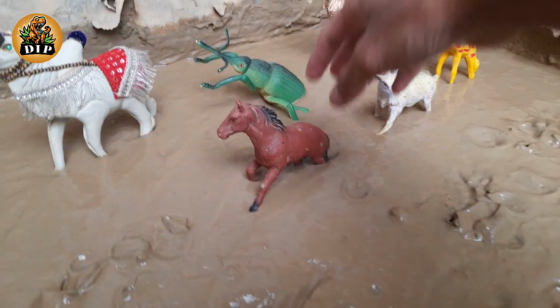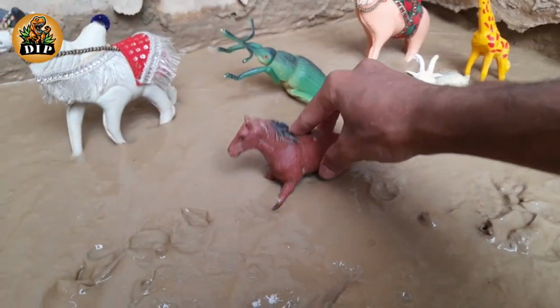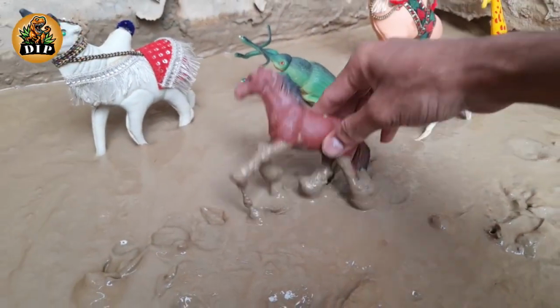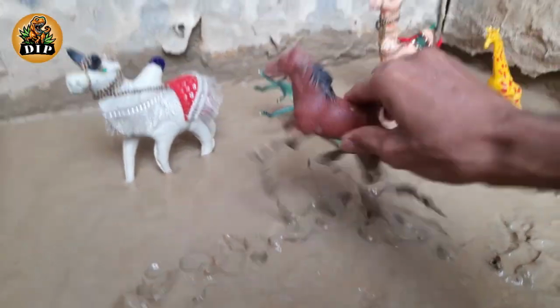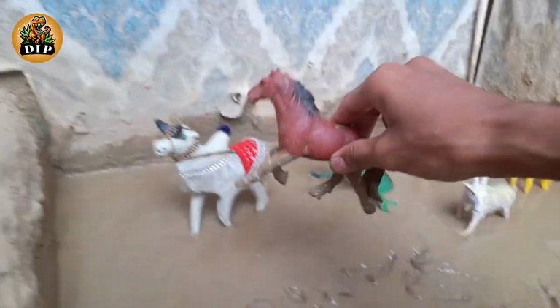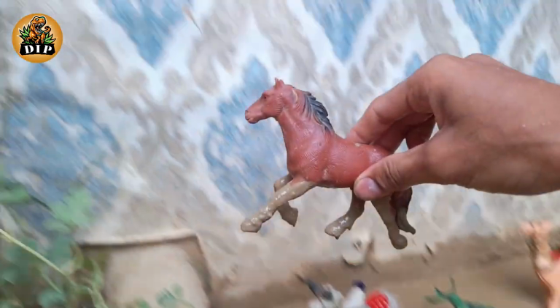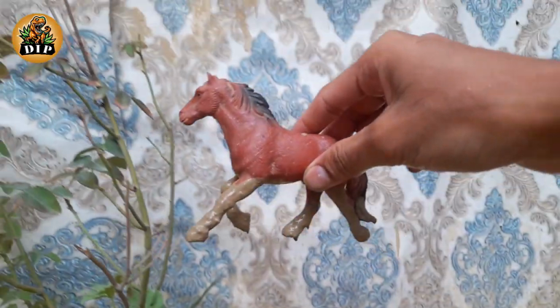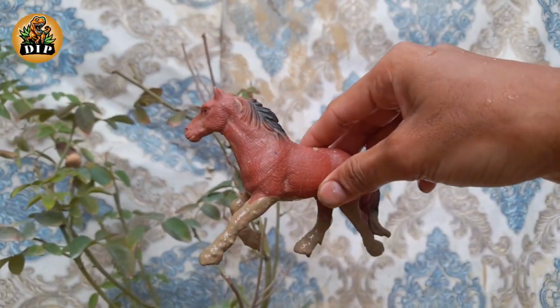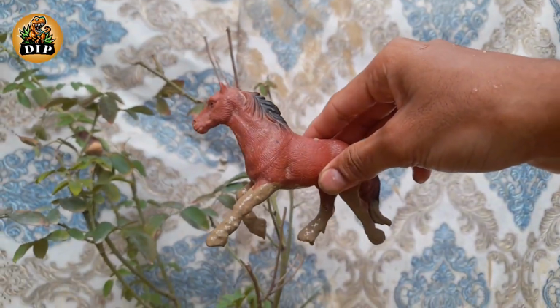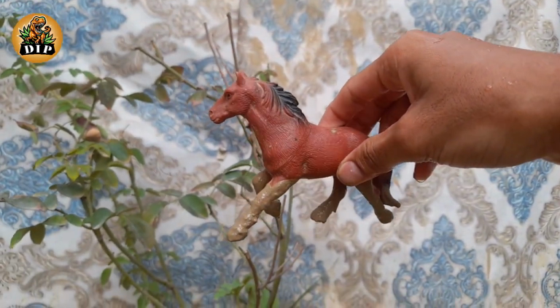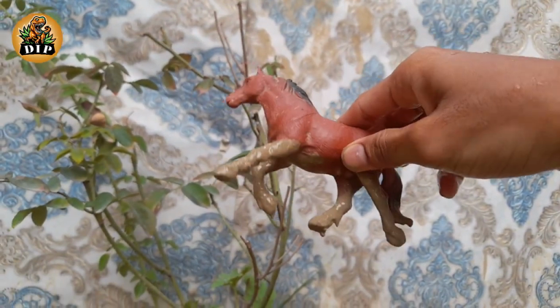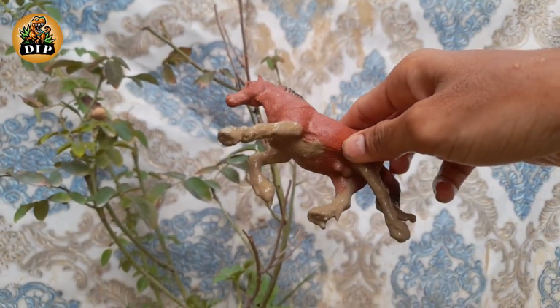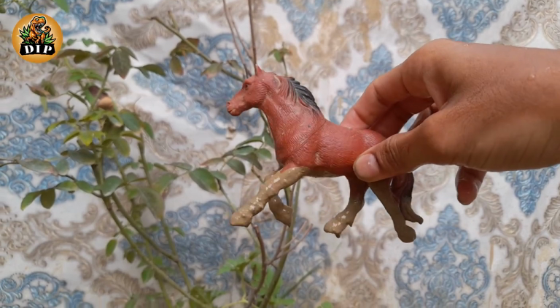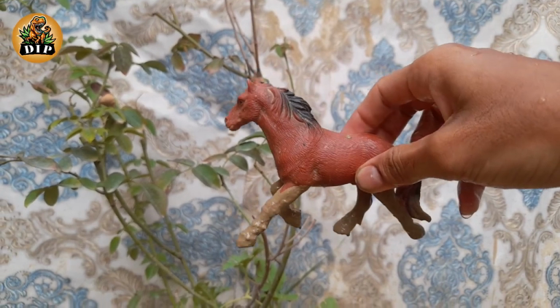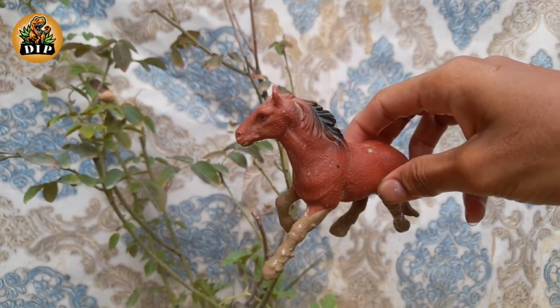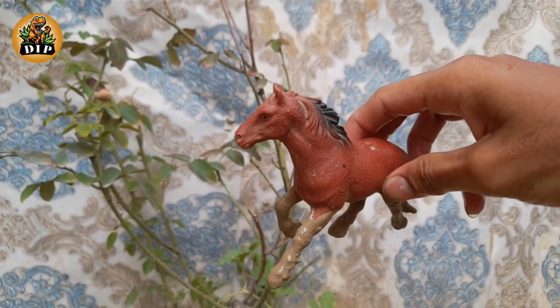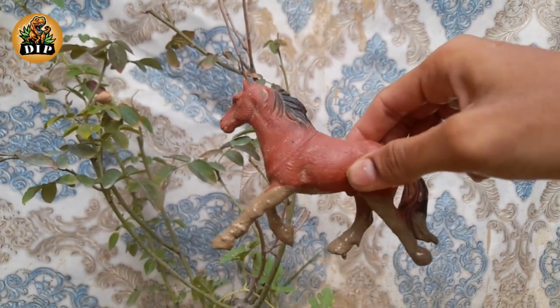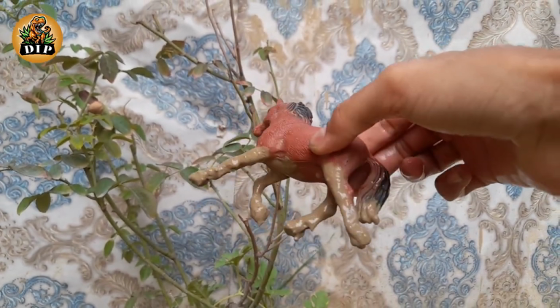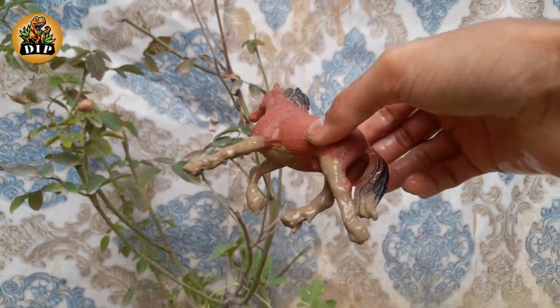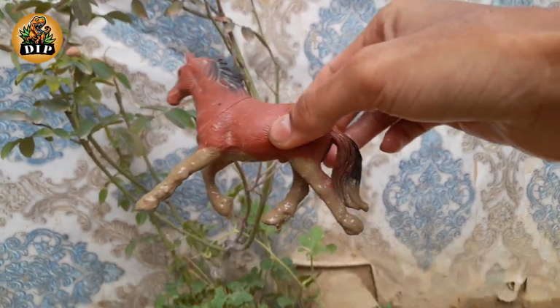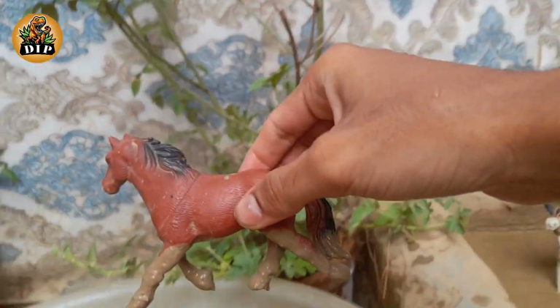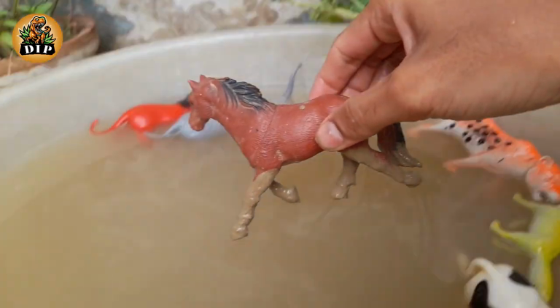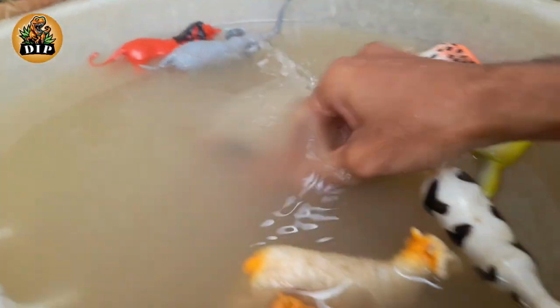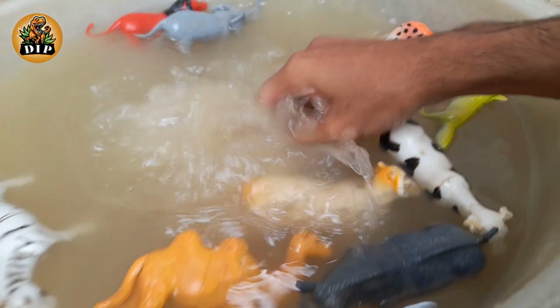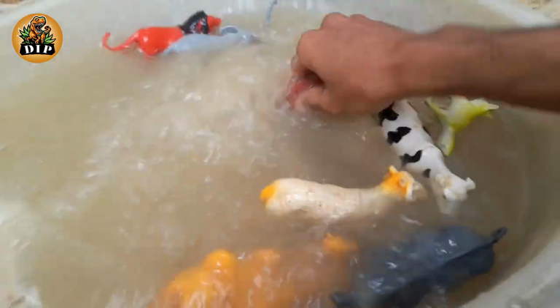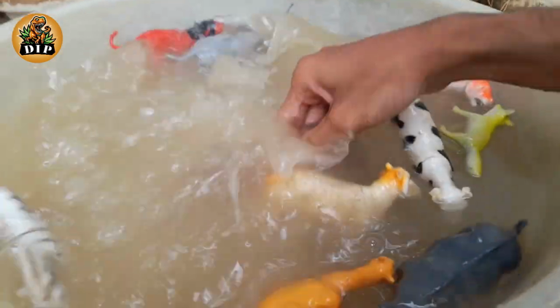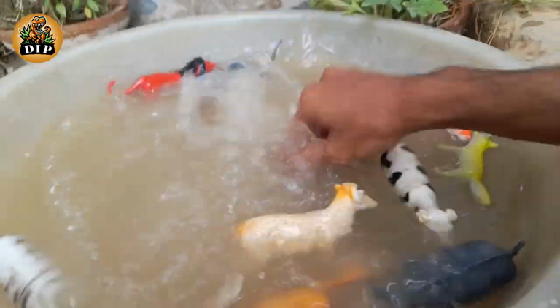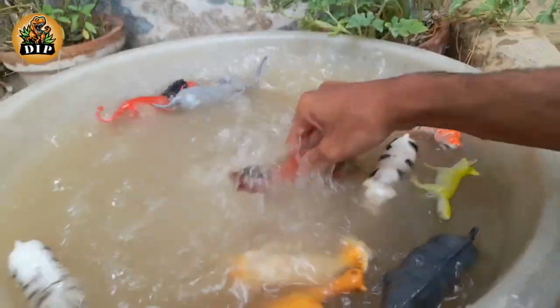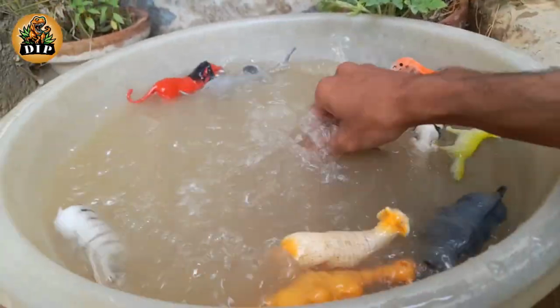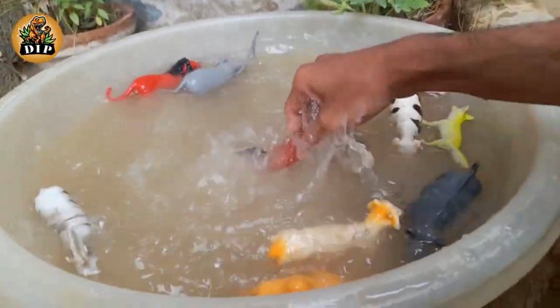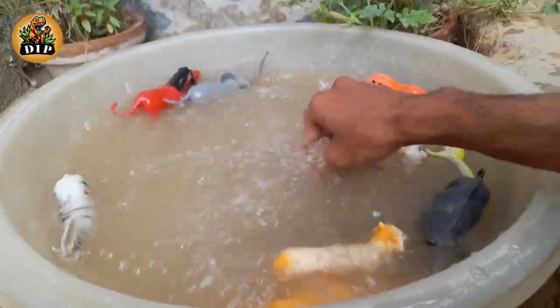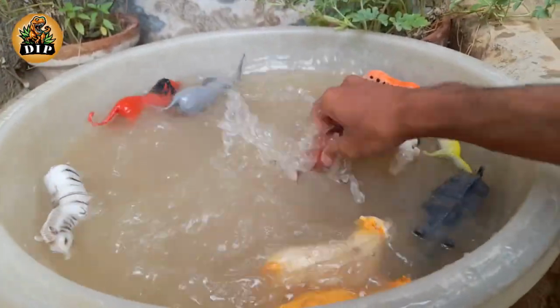The next fastest animal is horse. Horses have been domesticated for over 5,000 years. Horses are herbivores, or plant eaters. Horses have bigger eyes than any other mammal that lives on land.